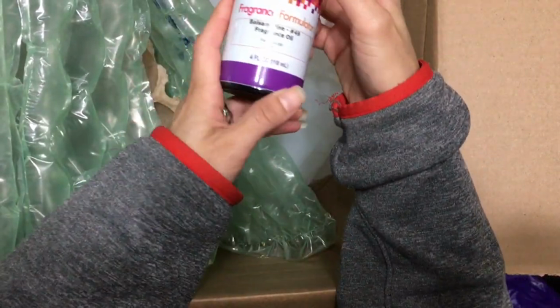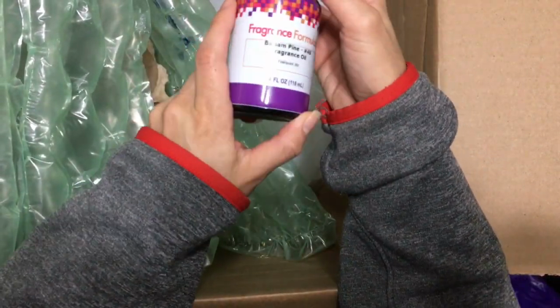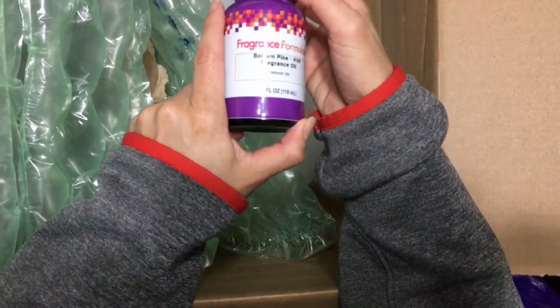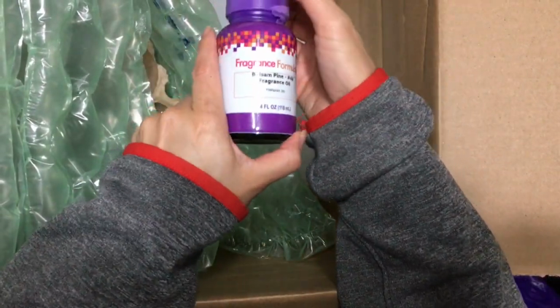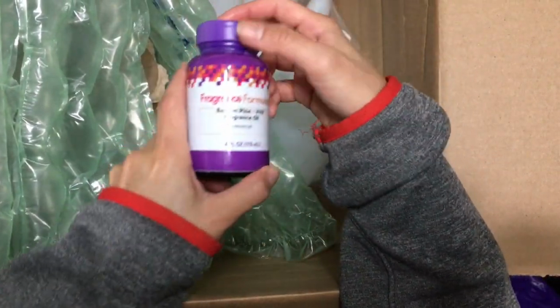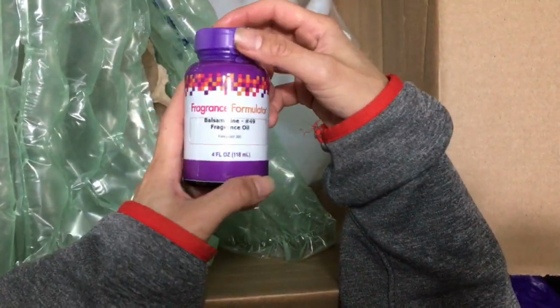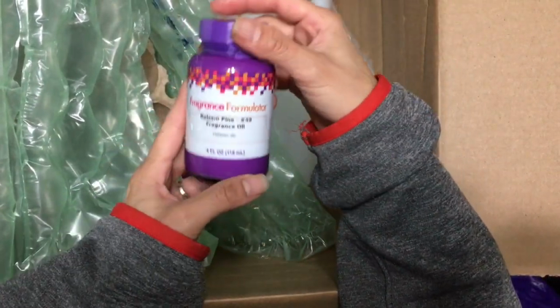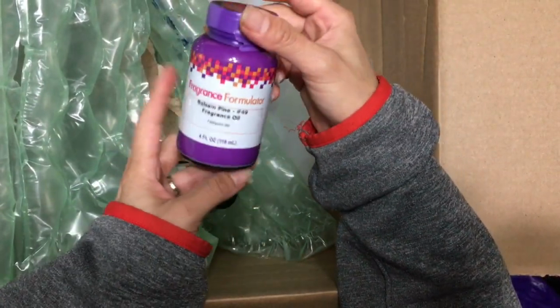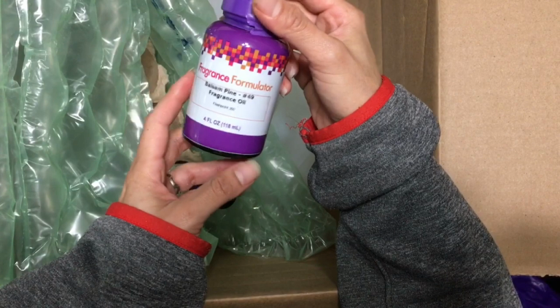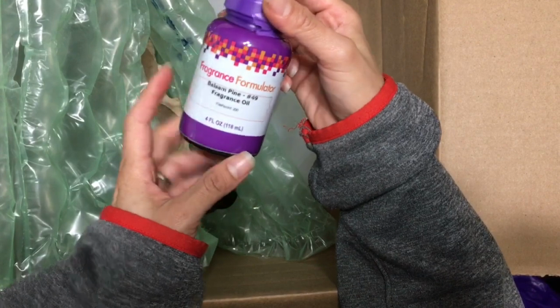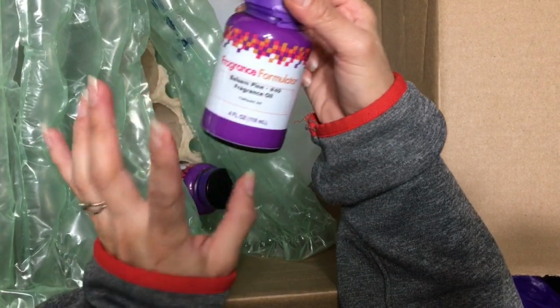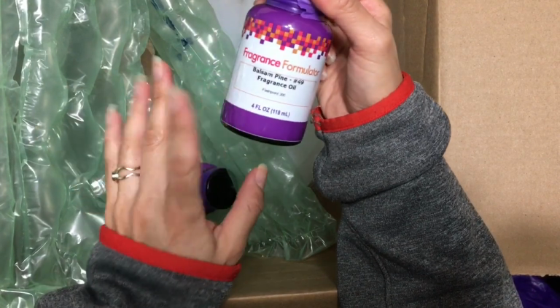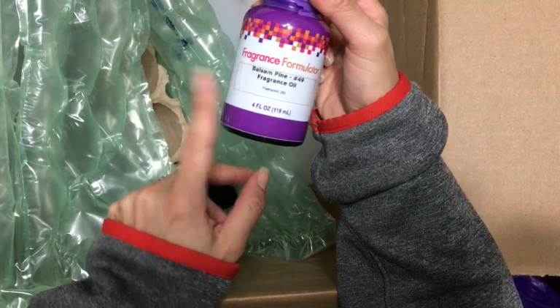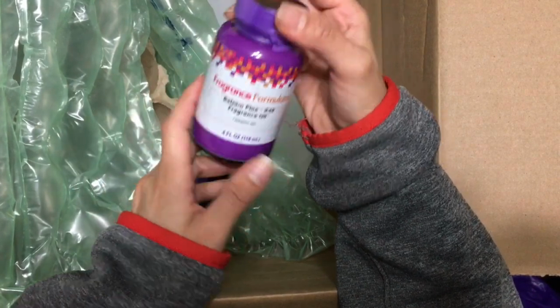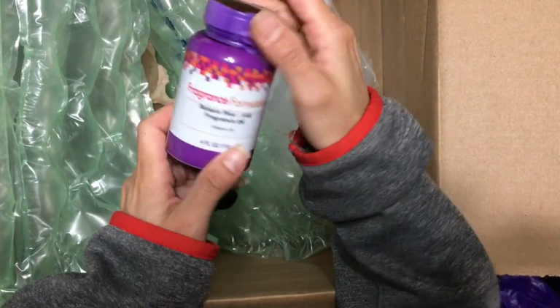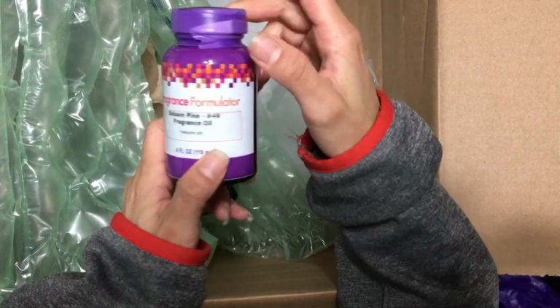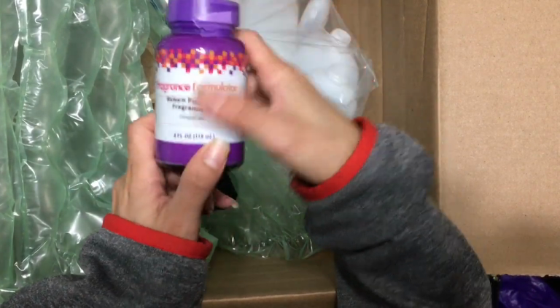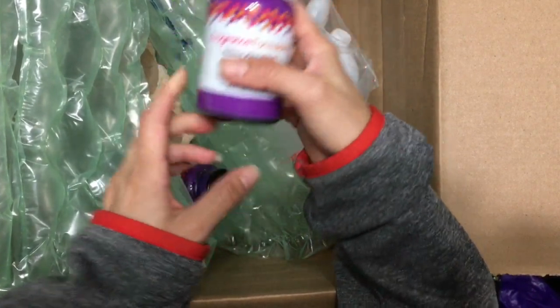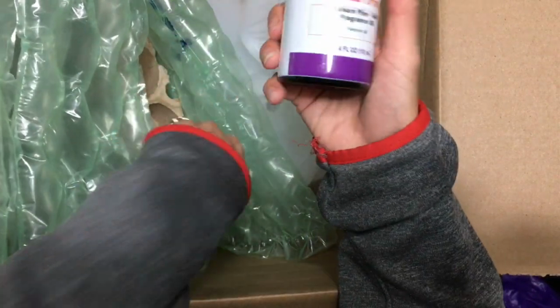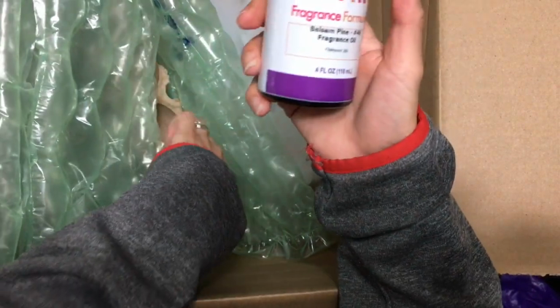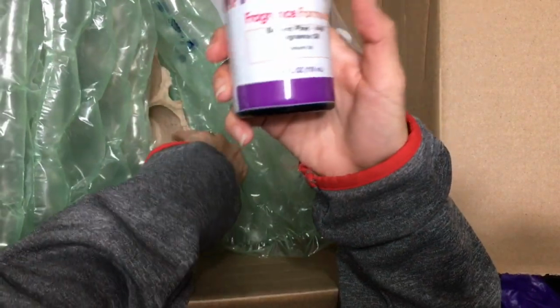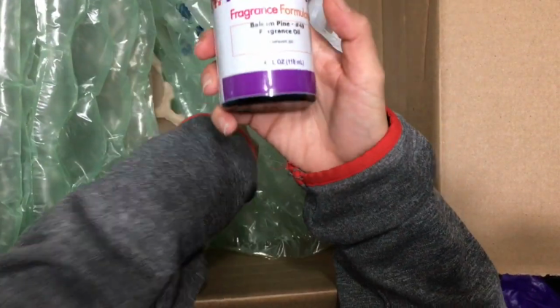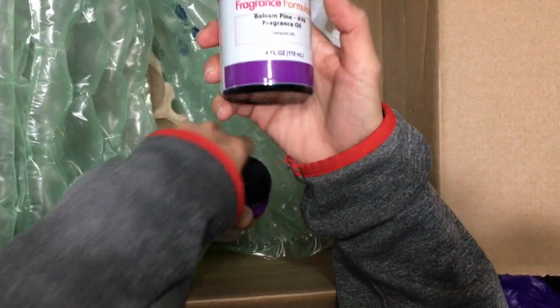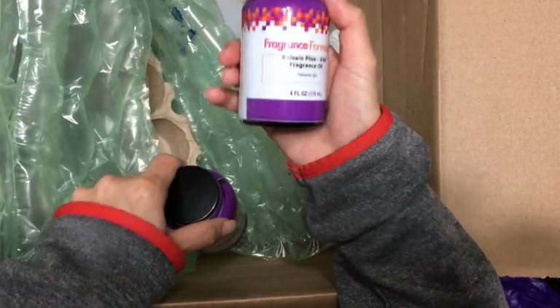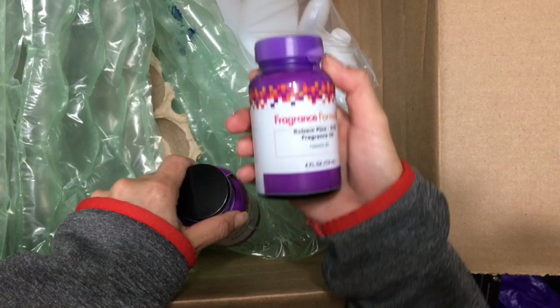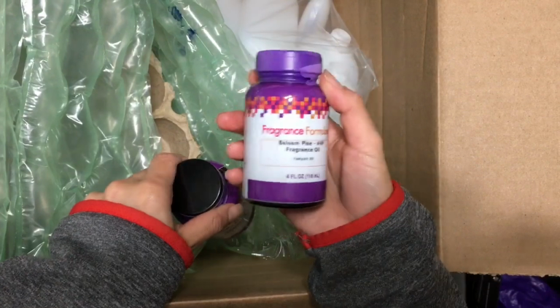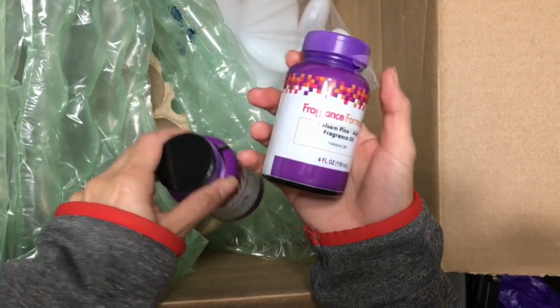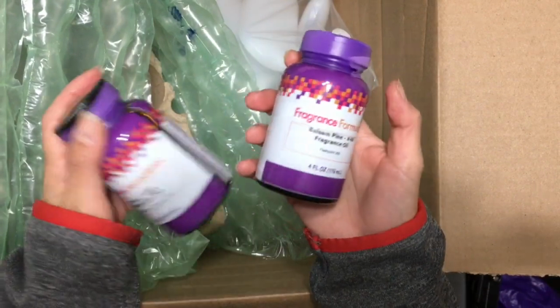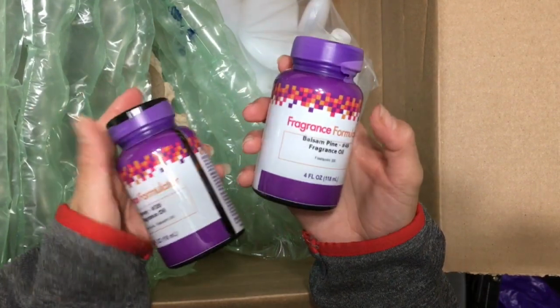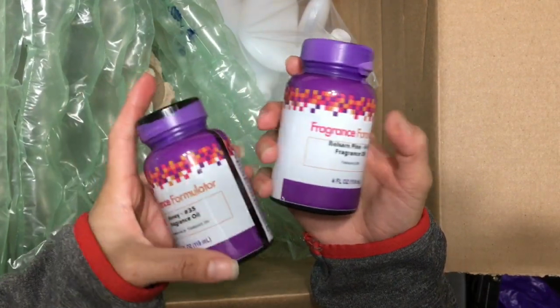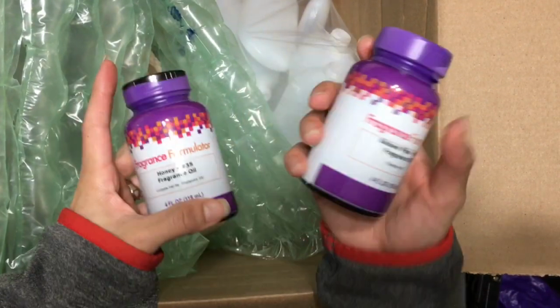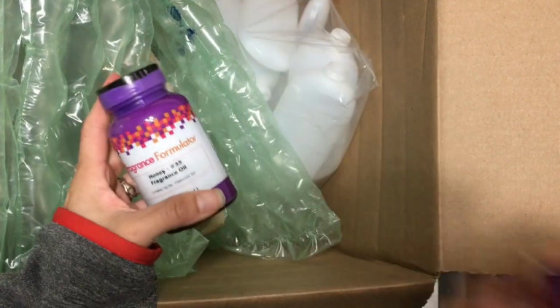This is balsam pine. This is the second time I buy this one because I really like it. And actually, I still have some left. It smells like a Christmas tree, like a pine tree. It's very good.